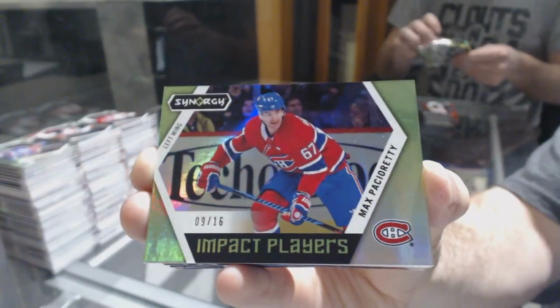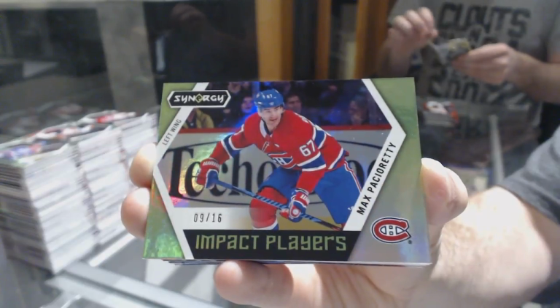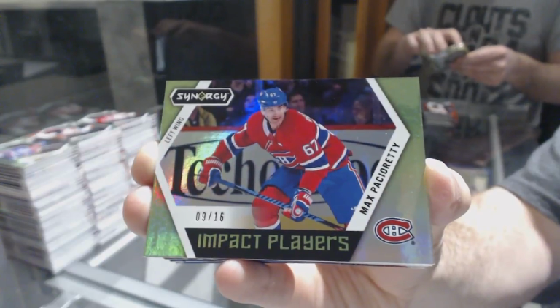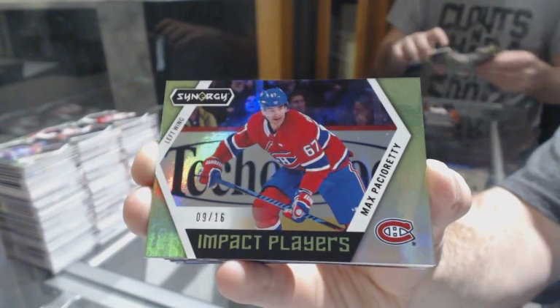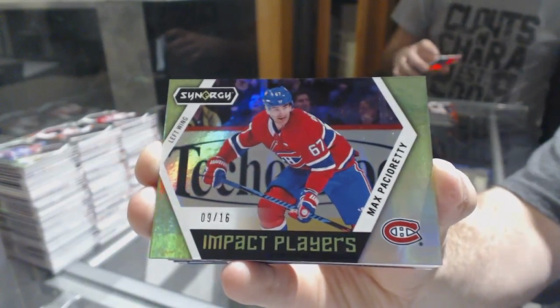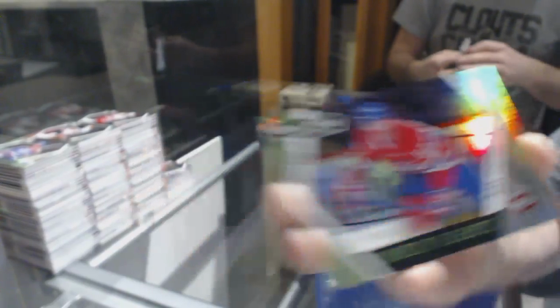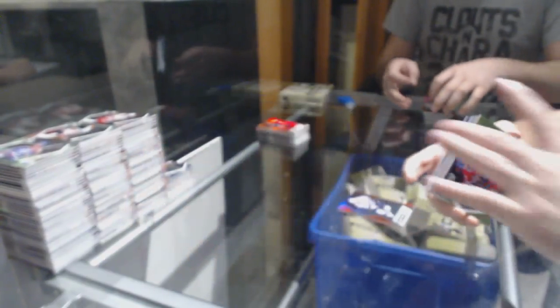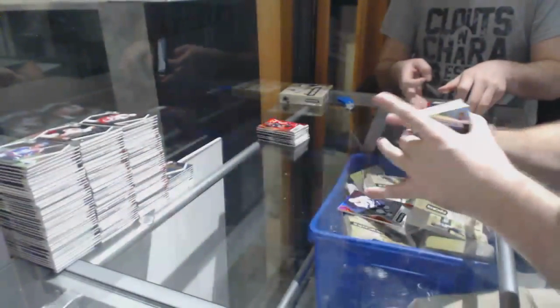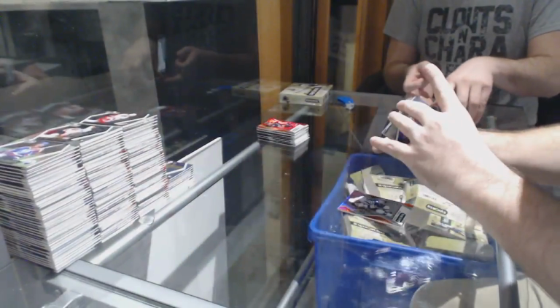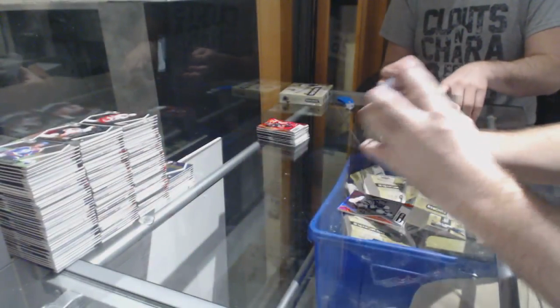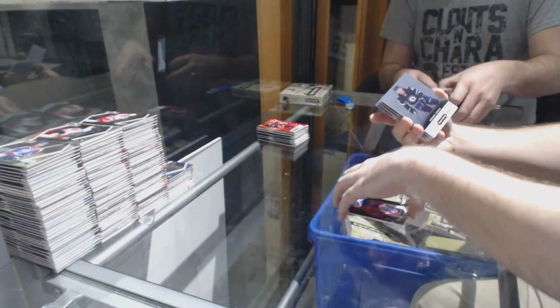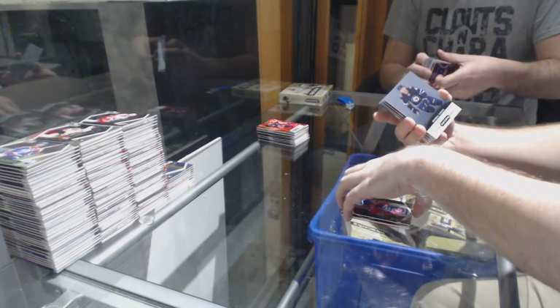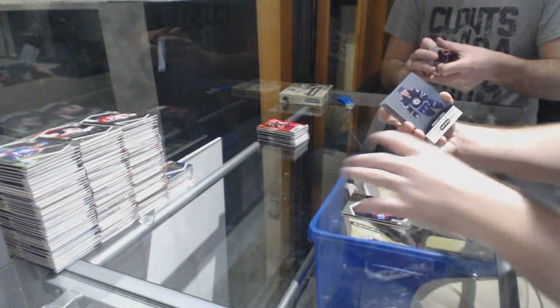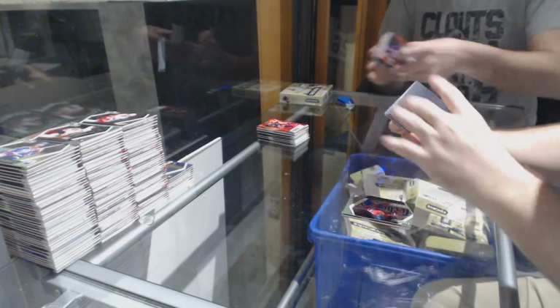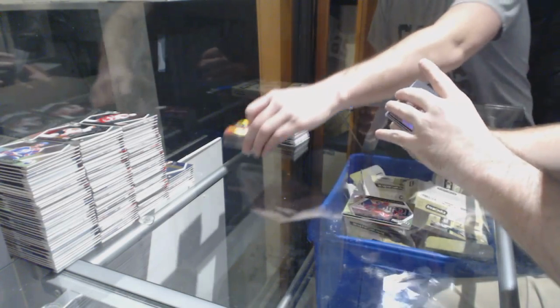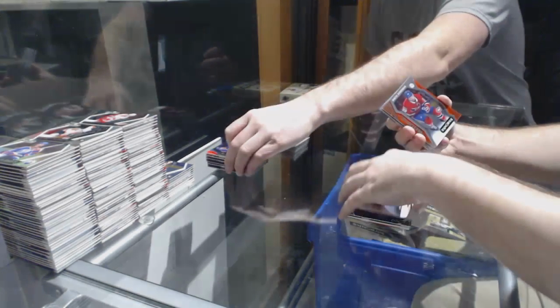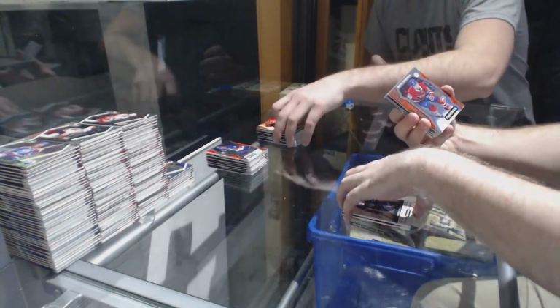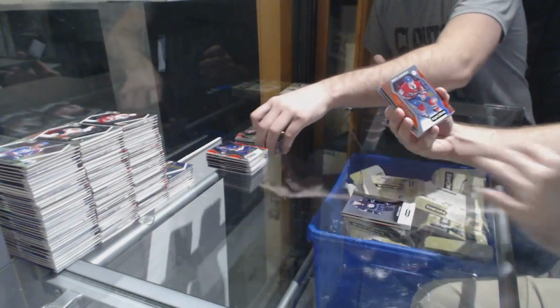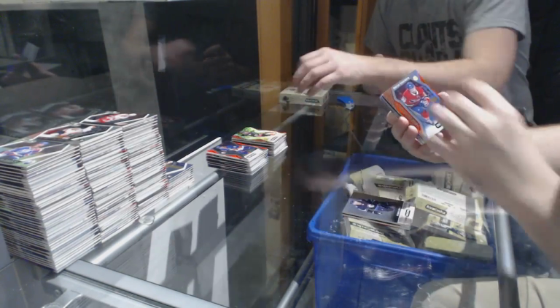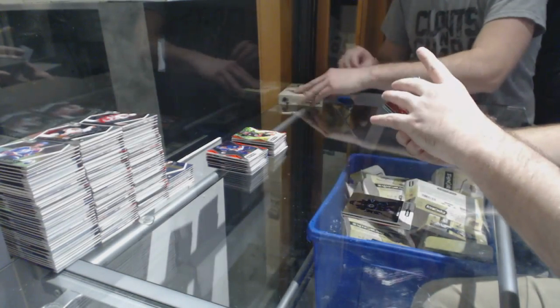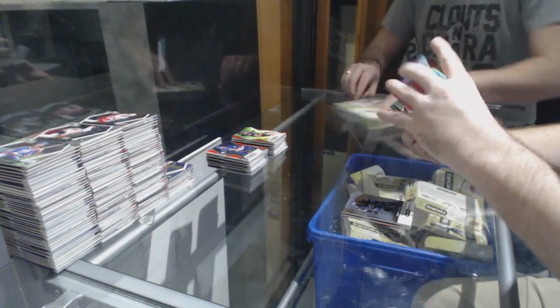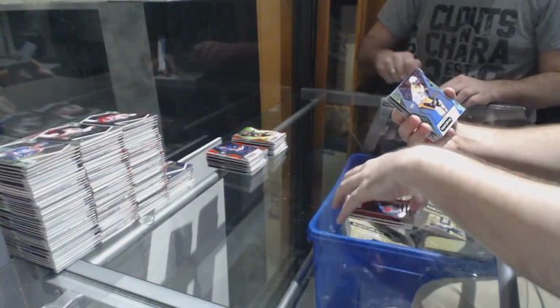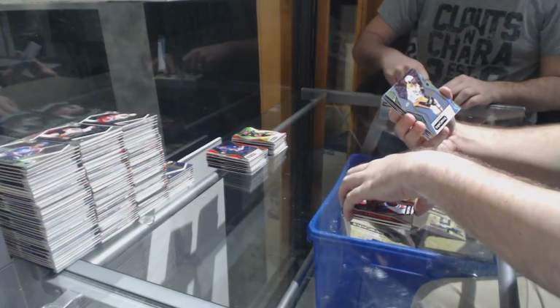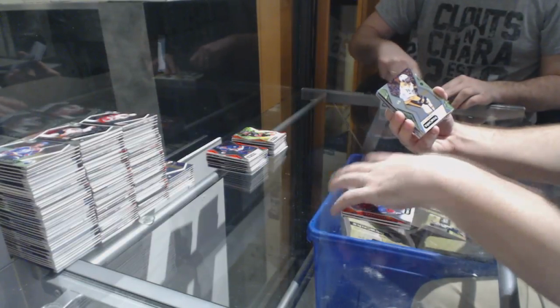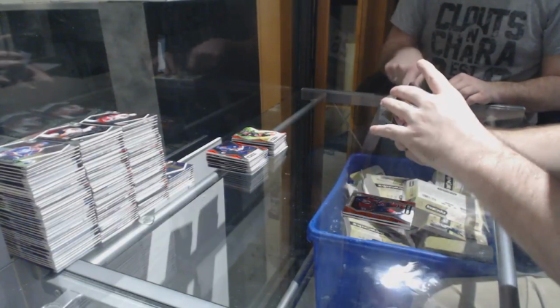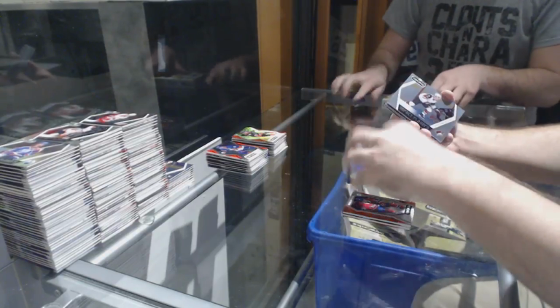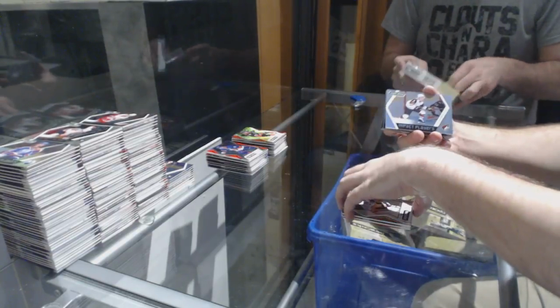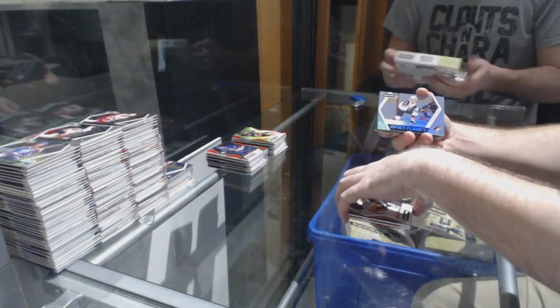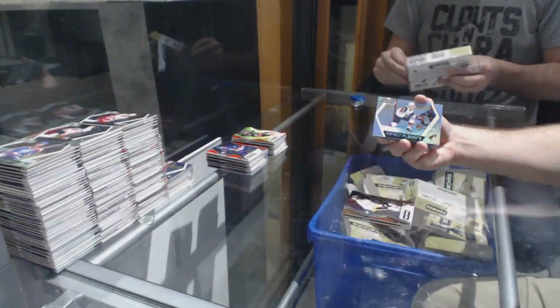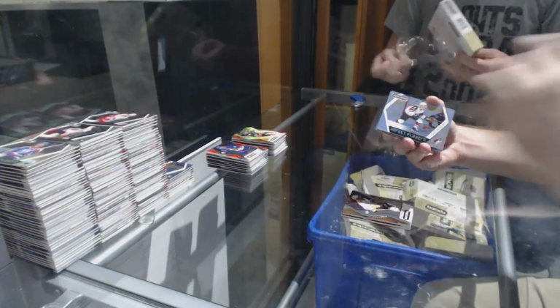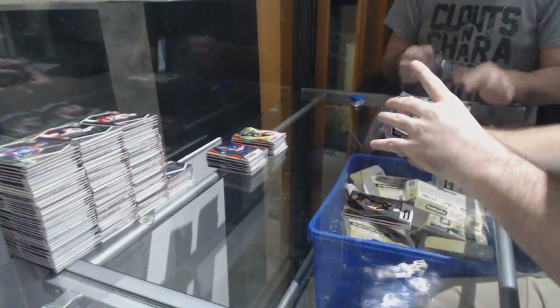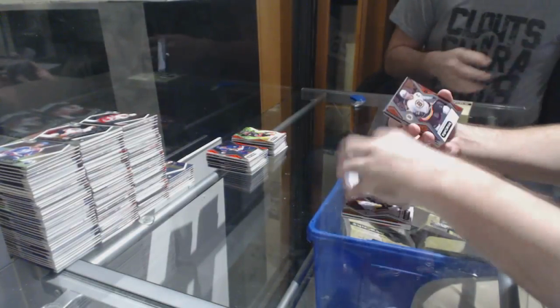Impact players for the Sens of Carlson. Stamkos red border for the Tampa Bay Lightning, number 216 for the Montreal Canadiens impact players — Max Pacioretty! Number 216 Max Pacioretty. We've got a newcomers of Brendan Lemieux for the Winnipeg Jets, Scherbak for the Montreal Canadiens red border, green of Subban for the Nashville Predators, impact players of Clayton Keller for the Coyotes.